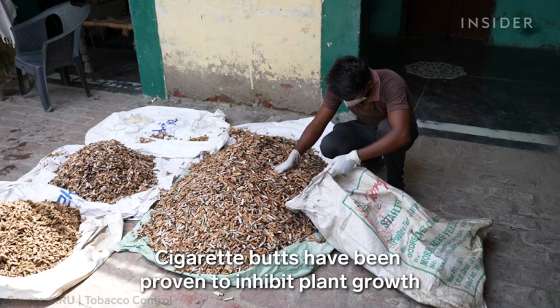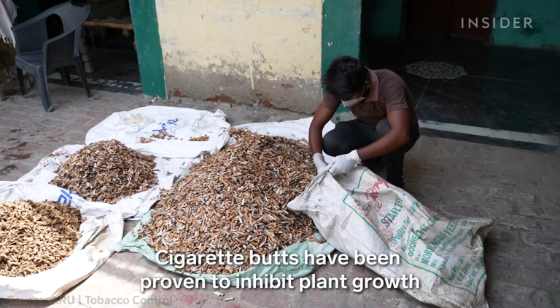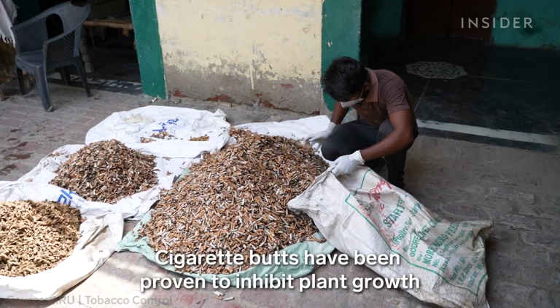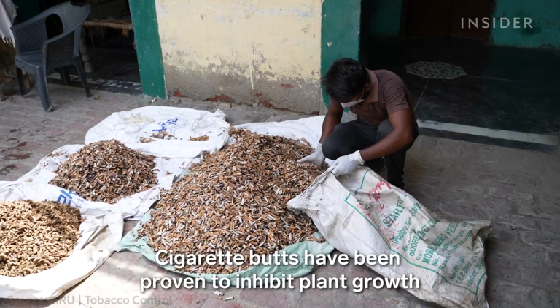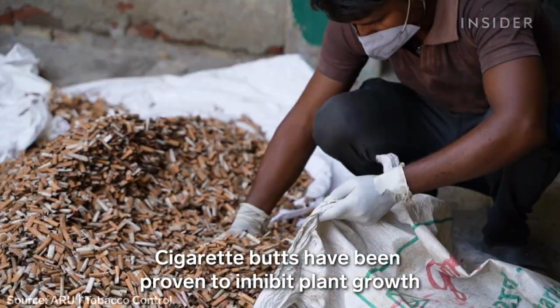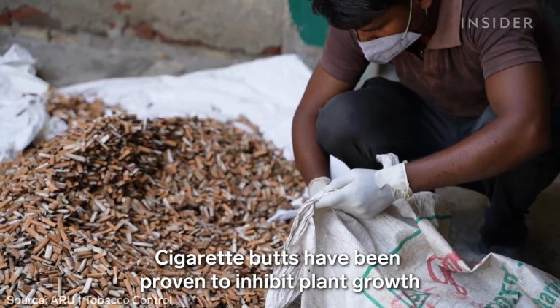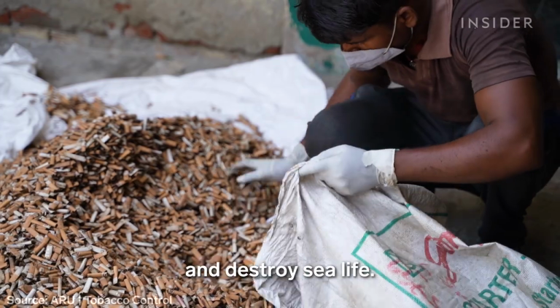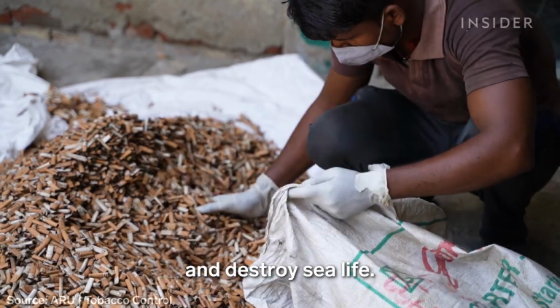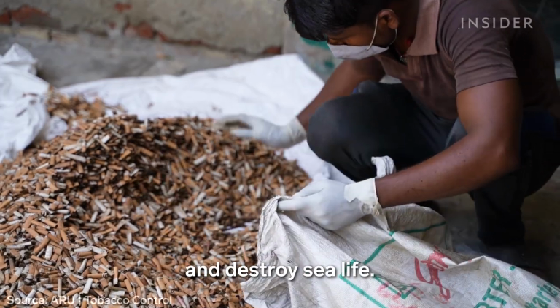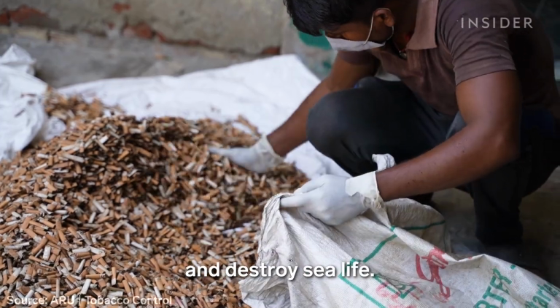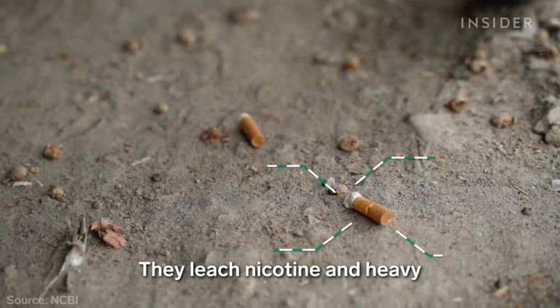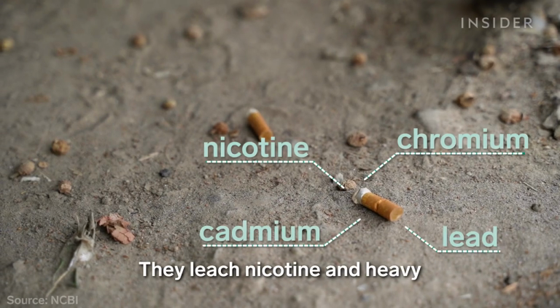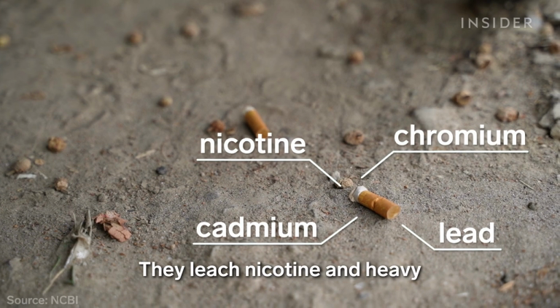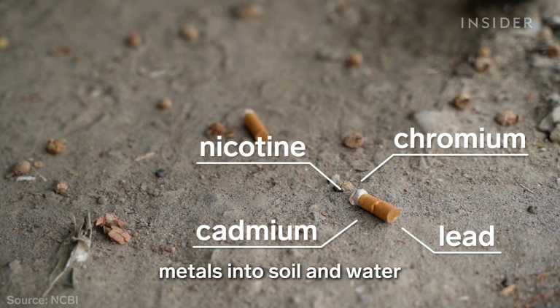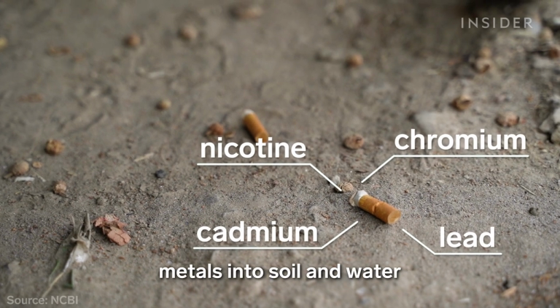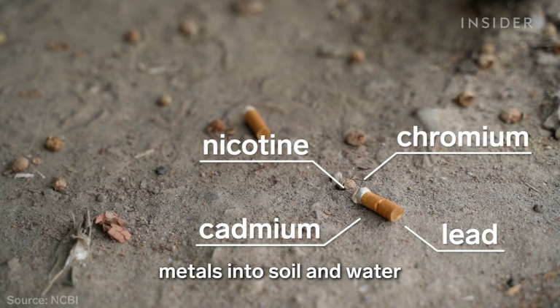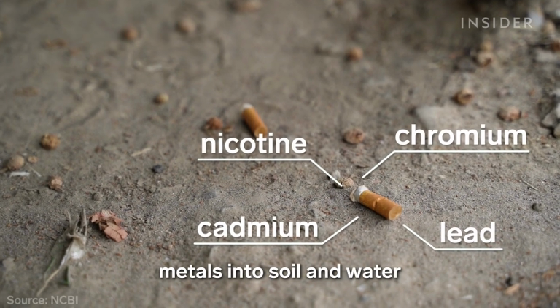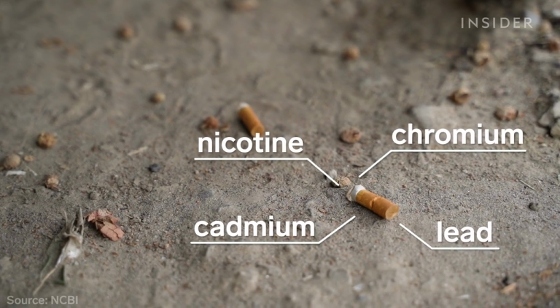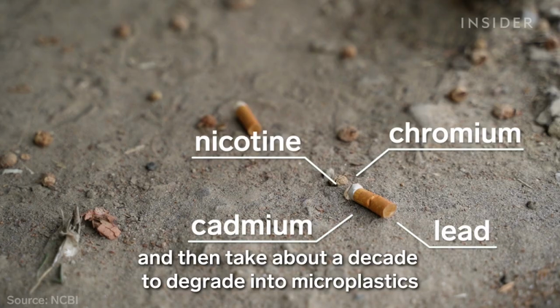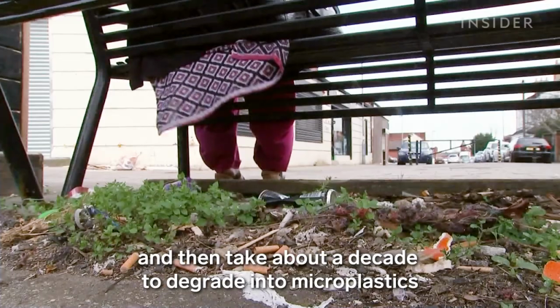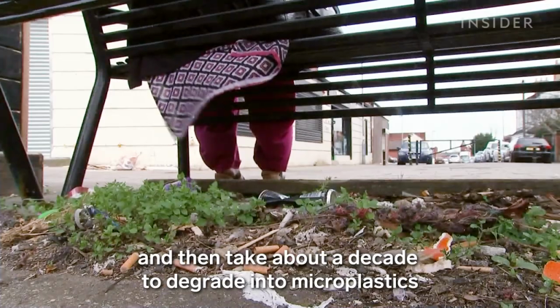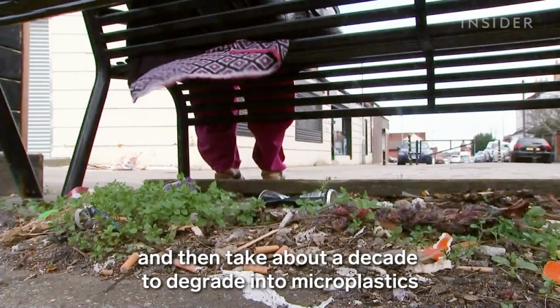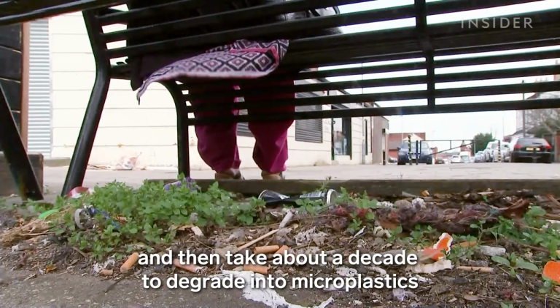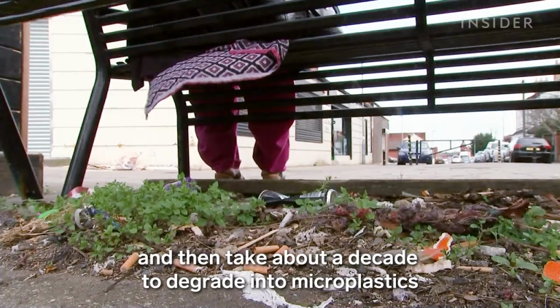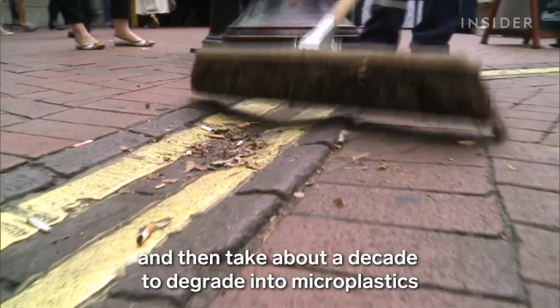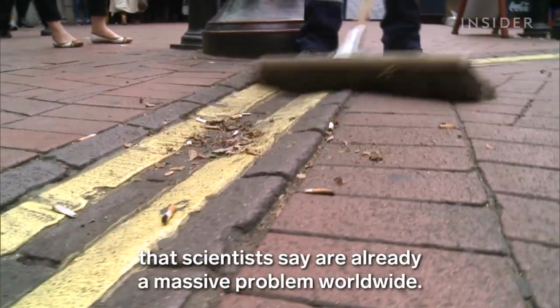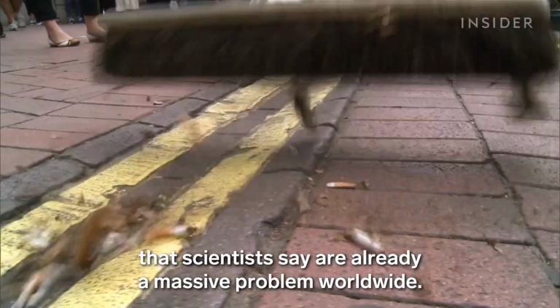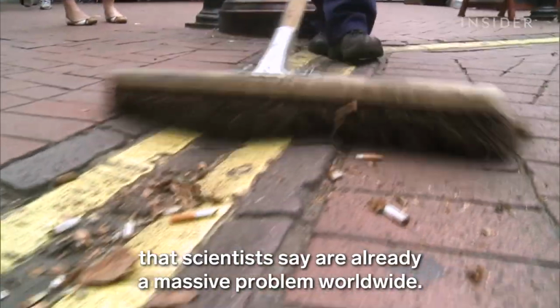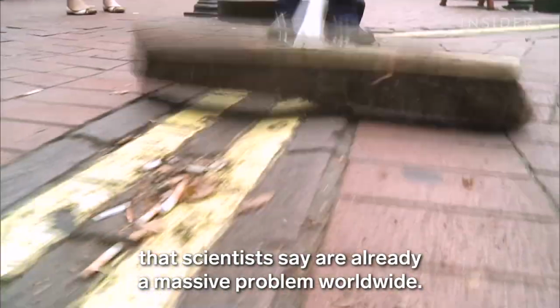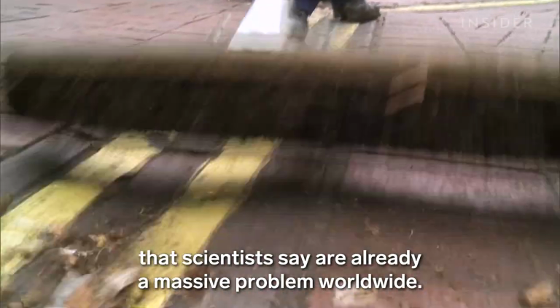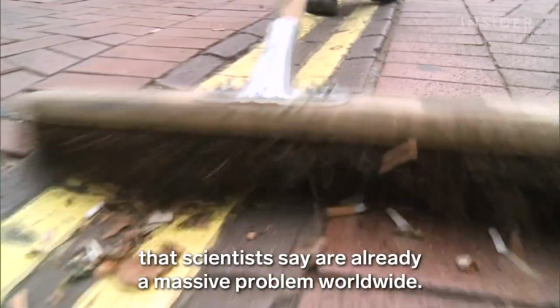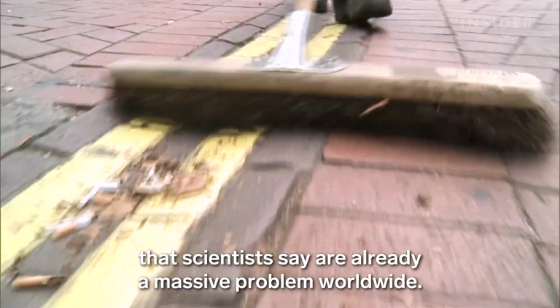Cigarette butts have been proven to inhibit plant growth and destroy sea life. They leach nicotine and heavy metals into soil and water, and then take about a decade to degrade into microplastics that scientists say are already a massive problem worldwide.